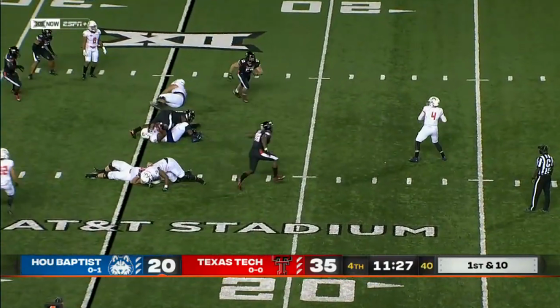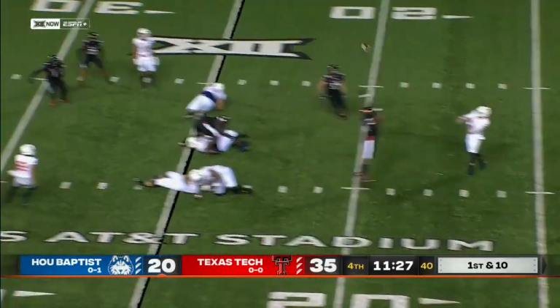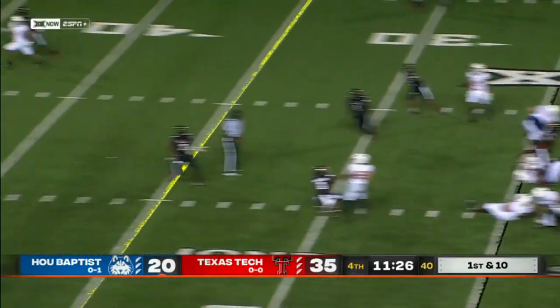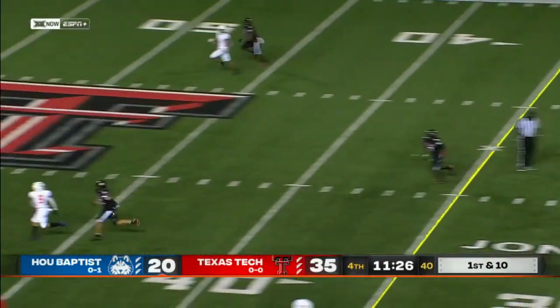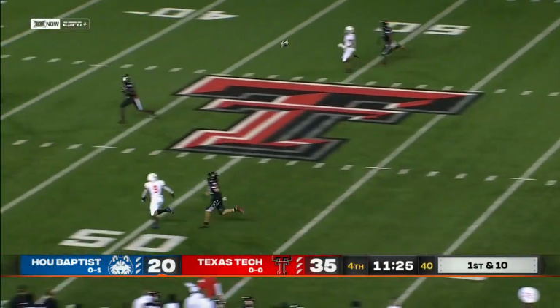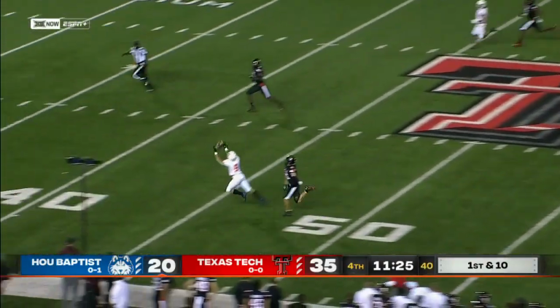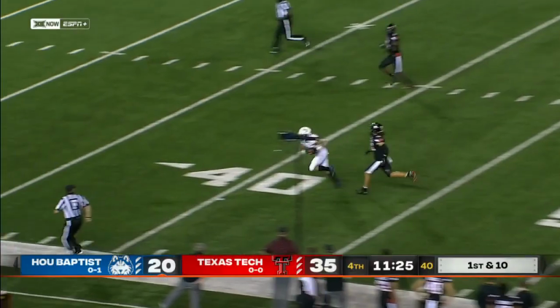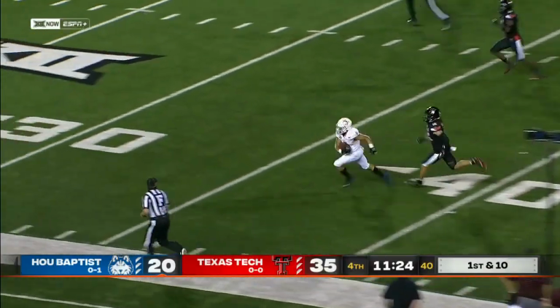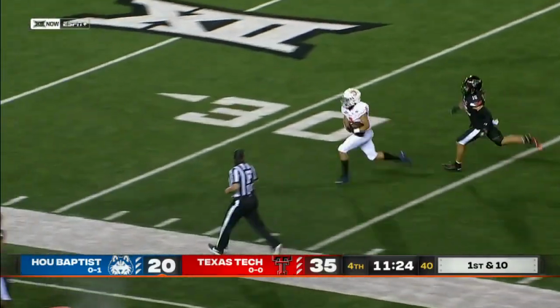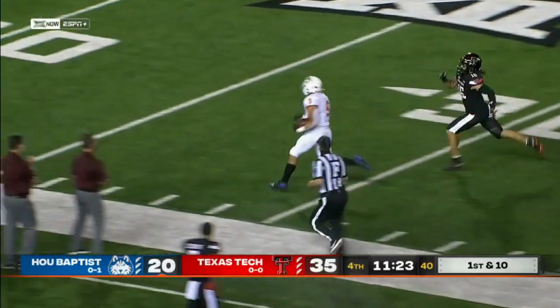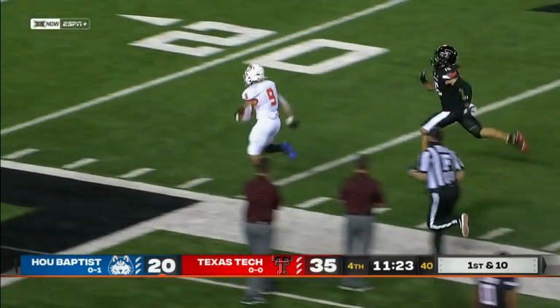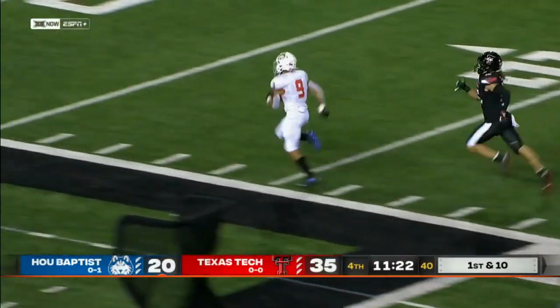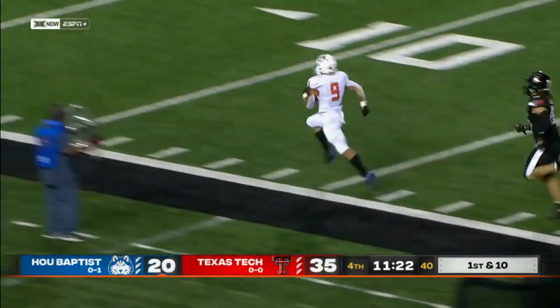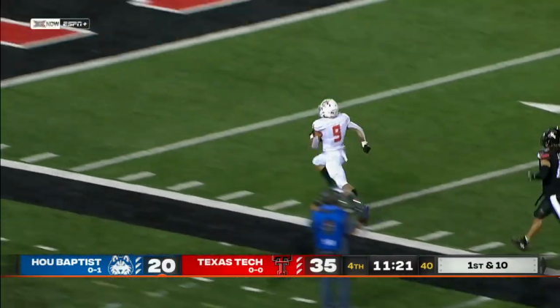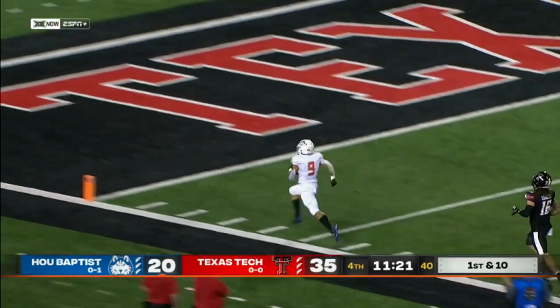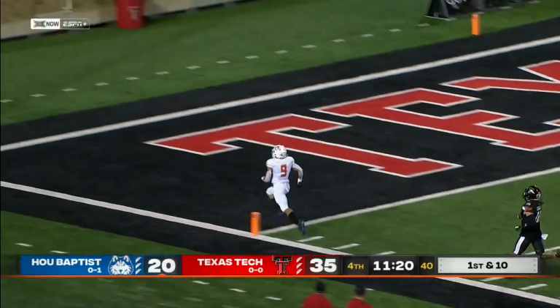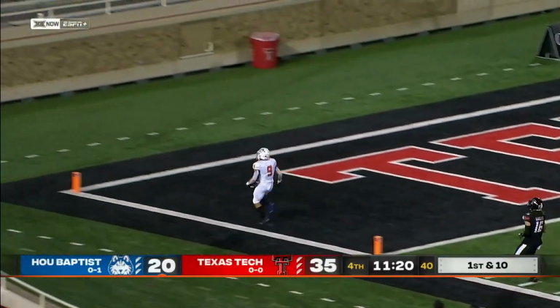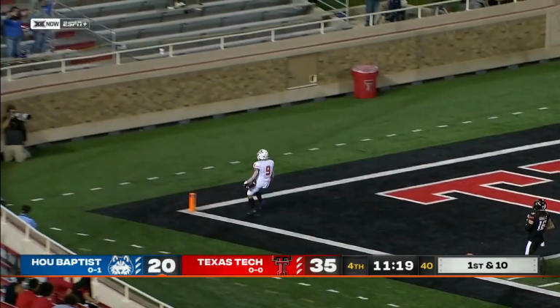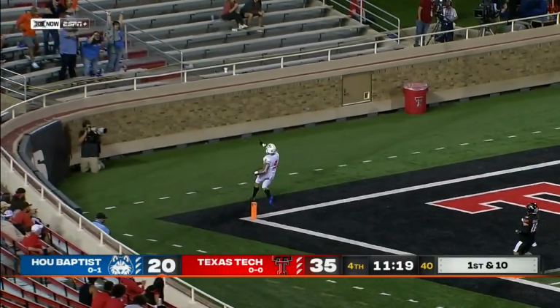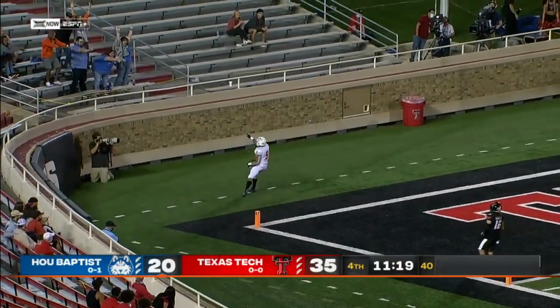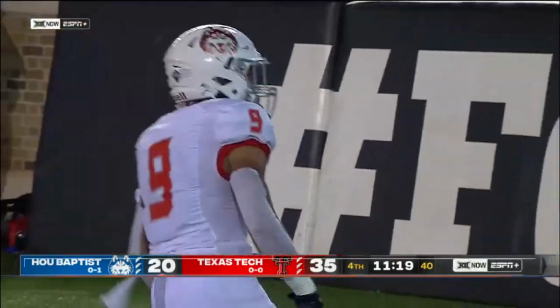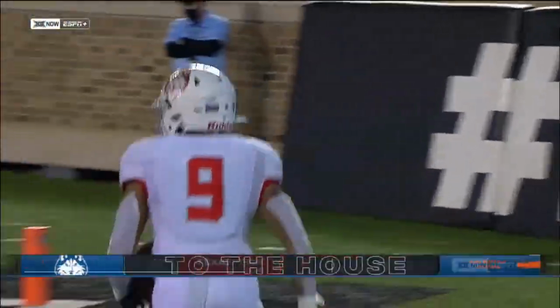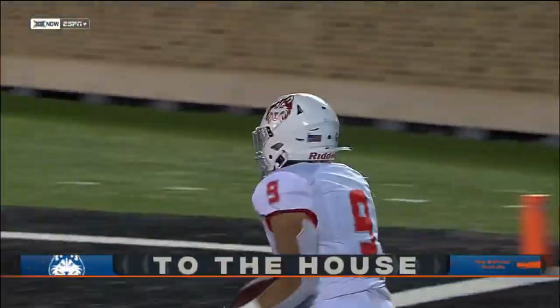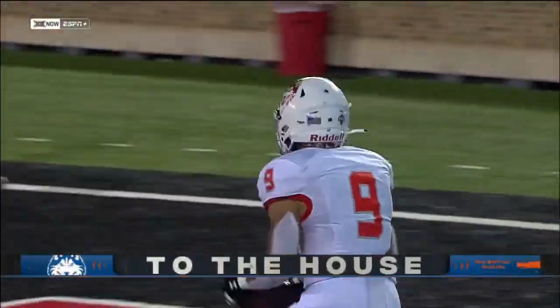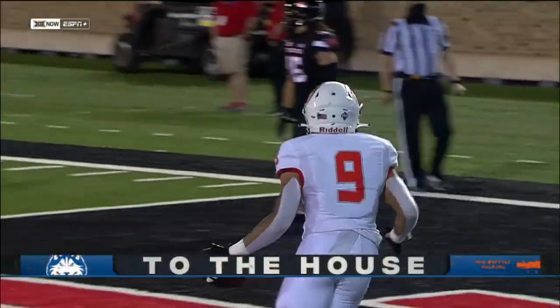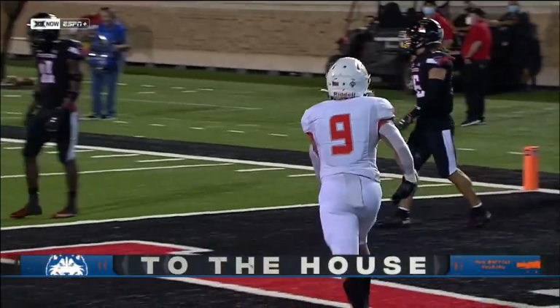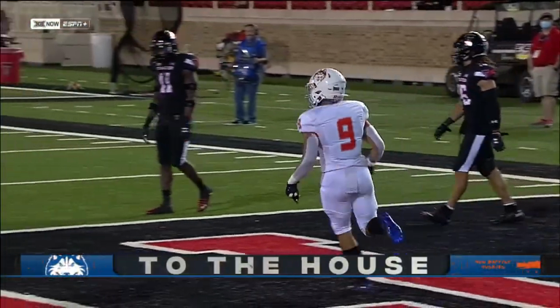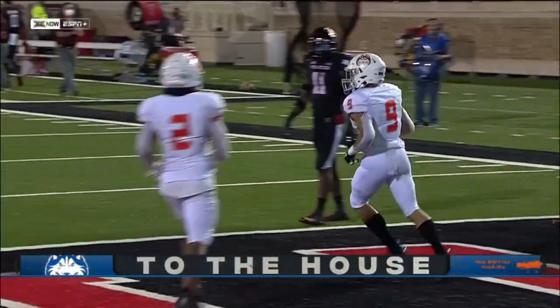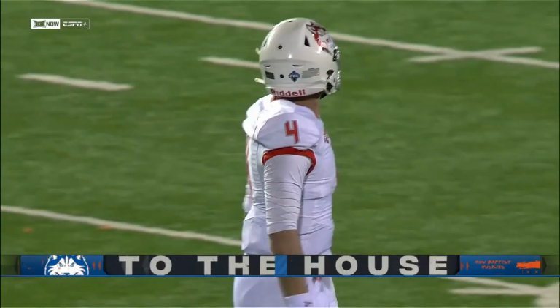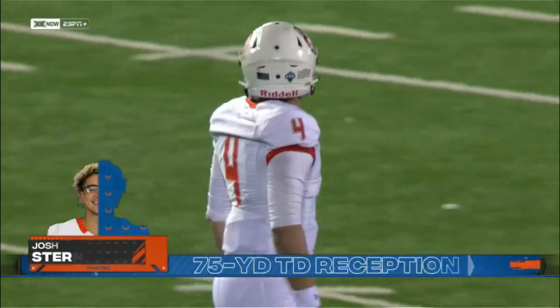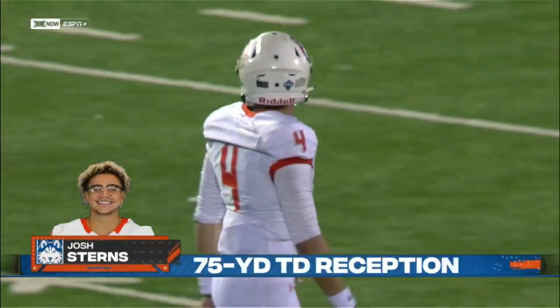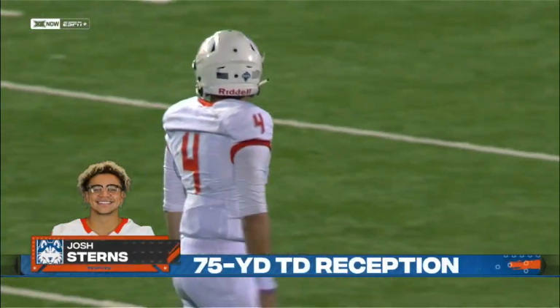Still plenty of time. And Zappi lofts it downfield — he's got Josh Stearns, makes the catching stride. Stearns is gone, his second long touchdown. And this Houston Baptist team refuses to die.